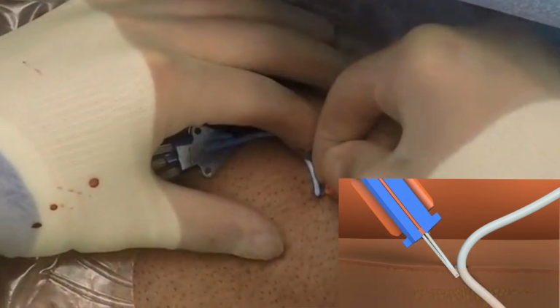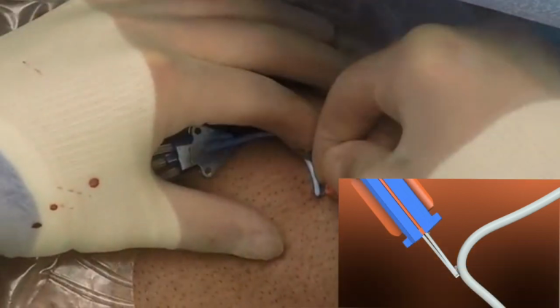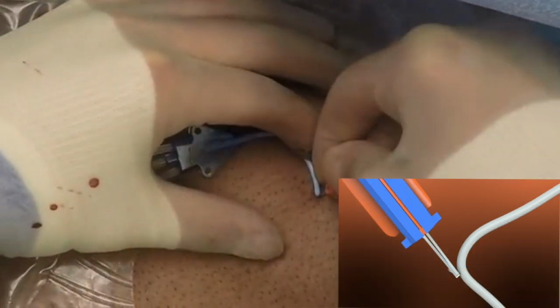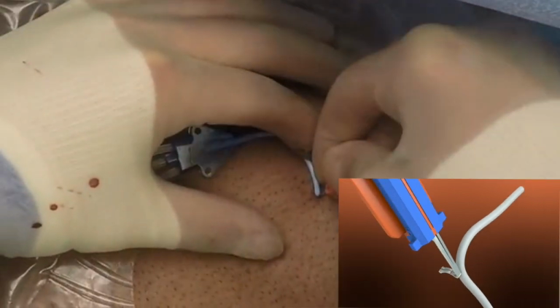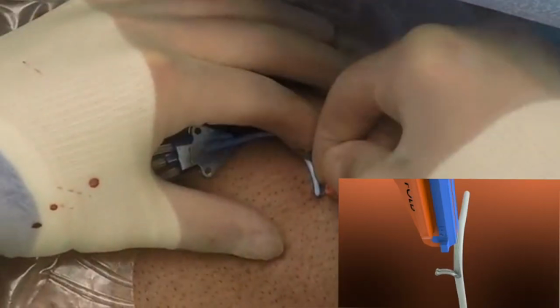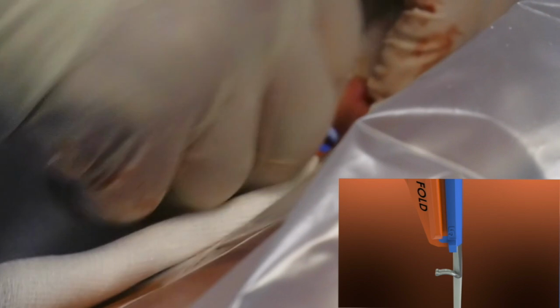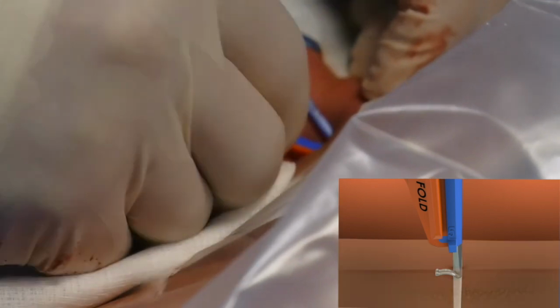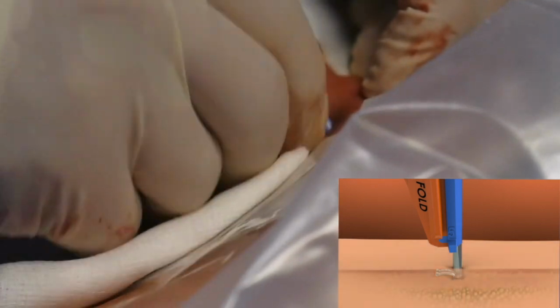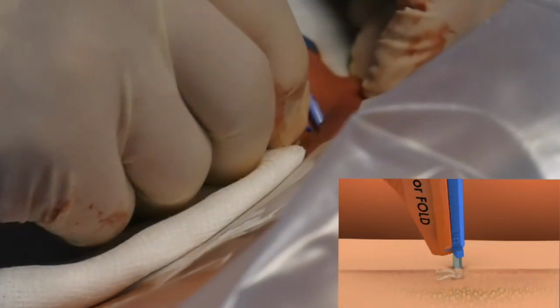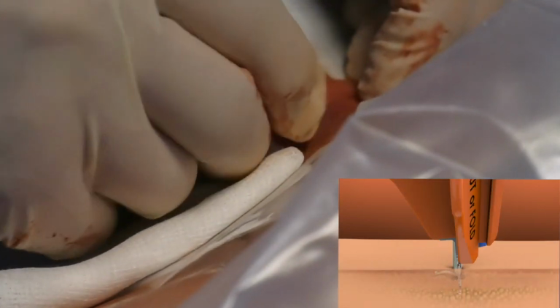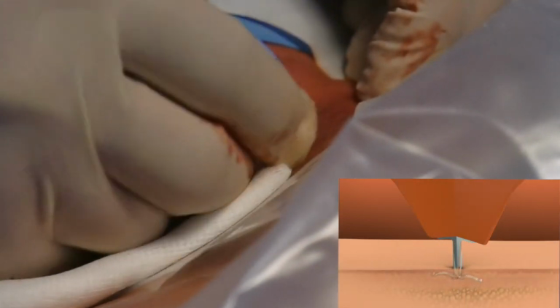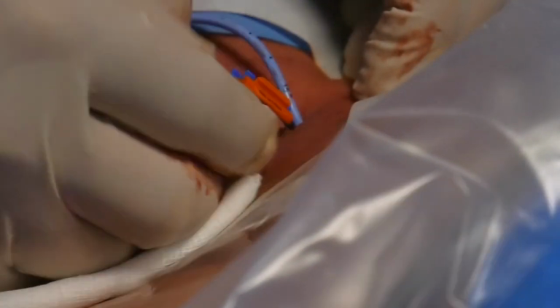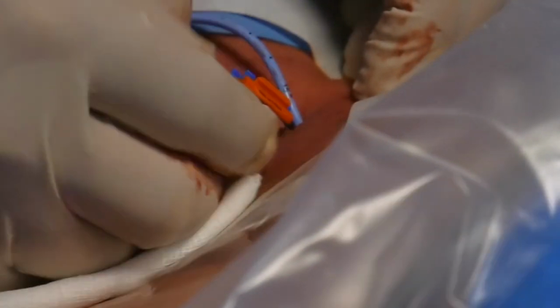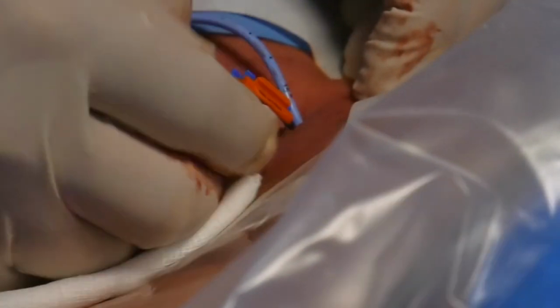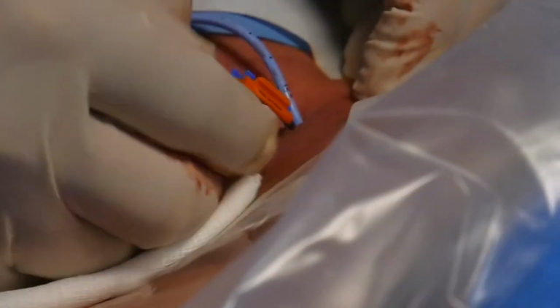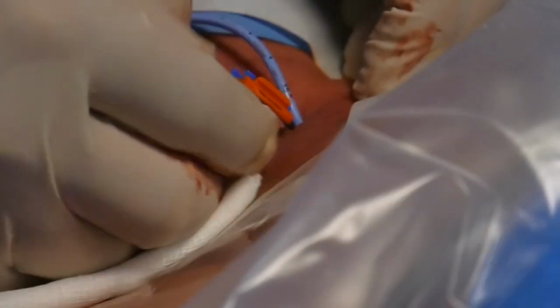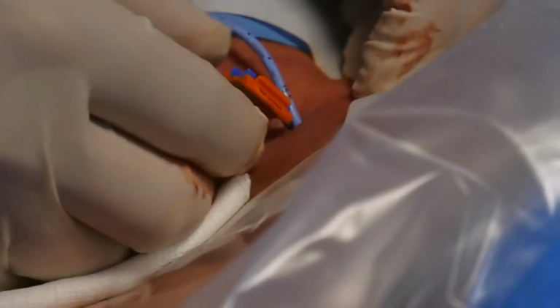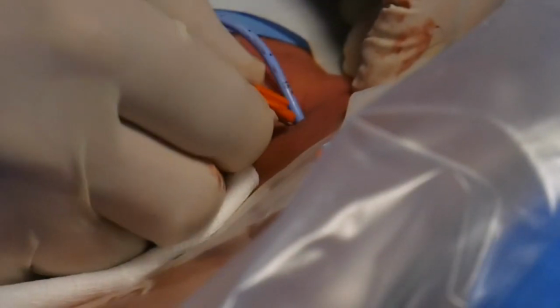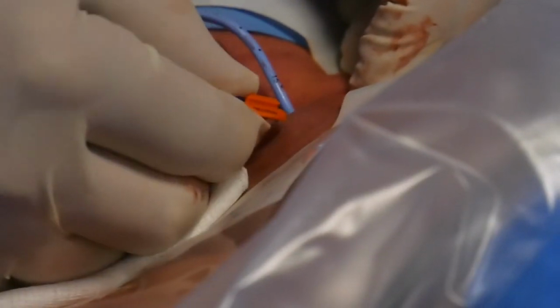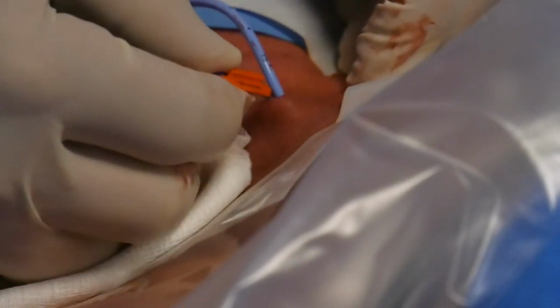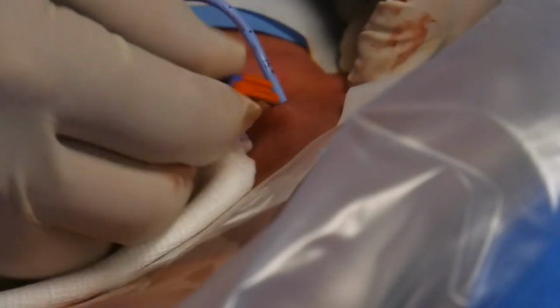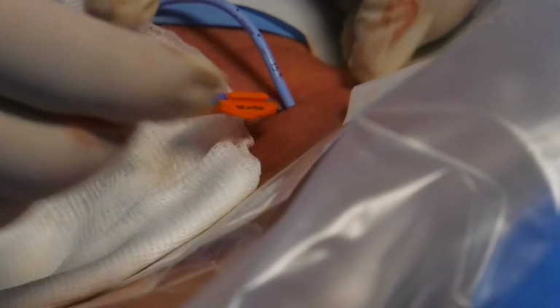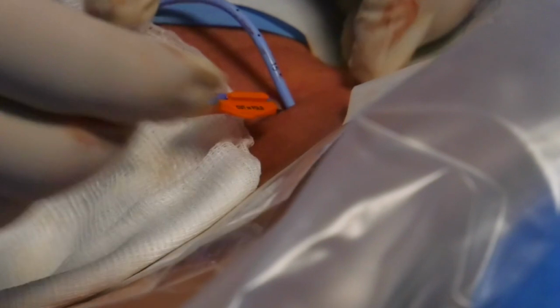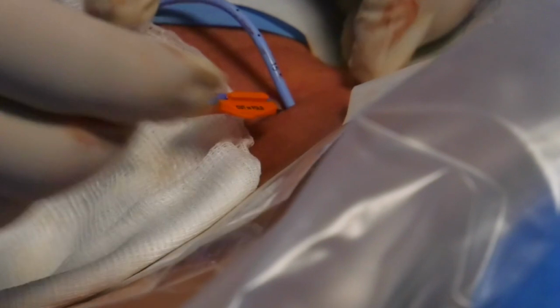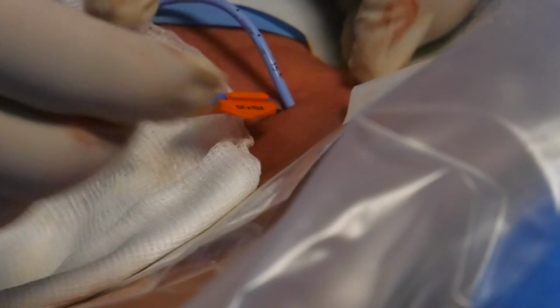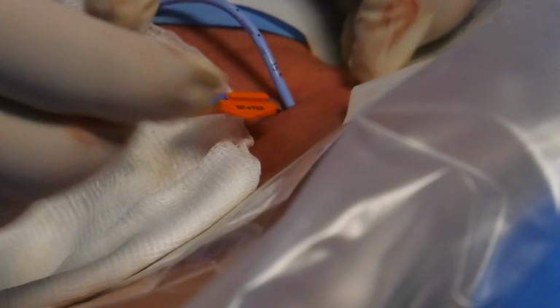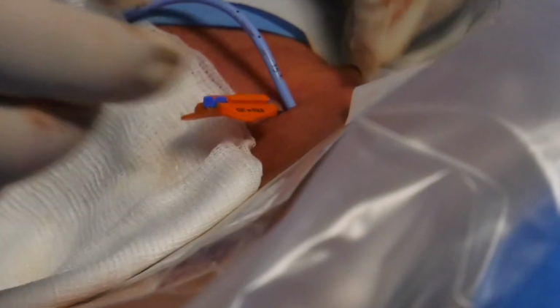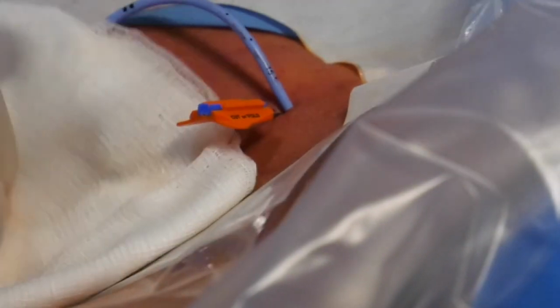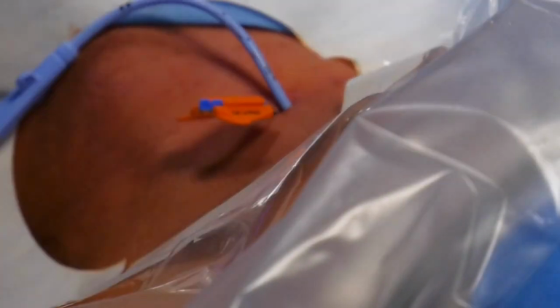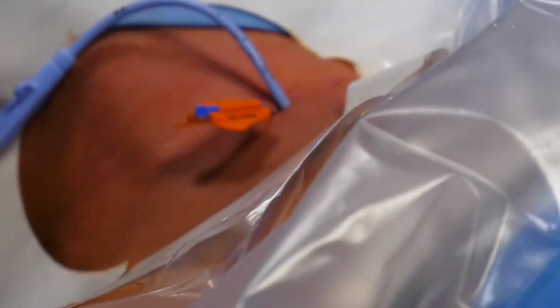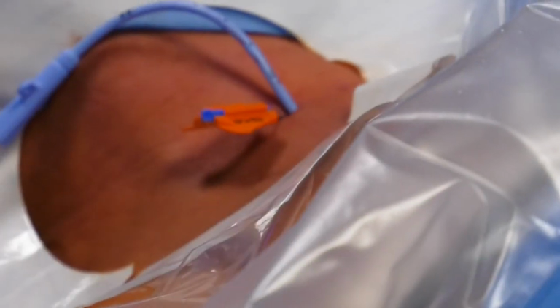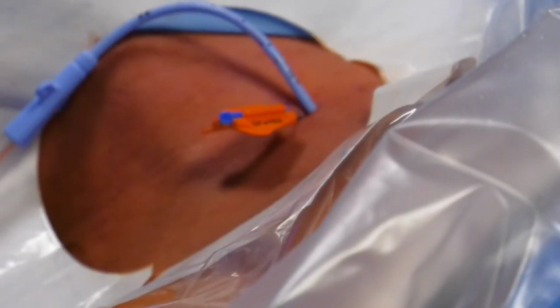Turn the SecuraCath base to the desired indwelling orientation, then release it, allowing it to open until flat. Gently pull on the base and palpate with fingertips to be sure the feet are properly deployed in the subcutaneous tissue.